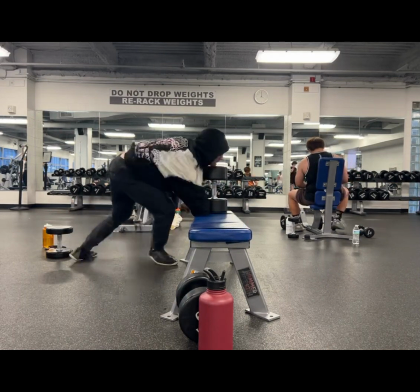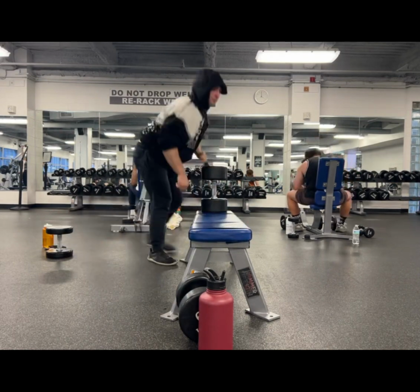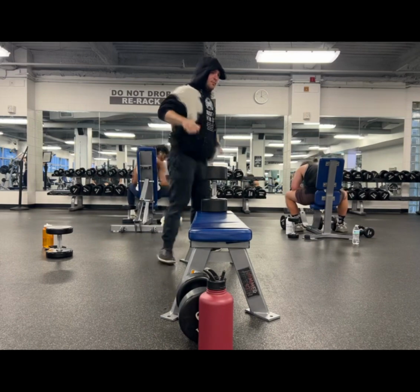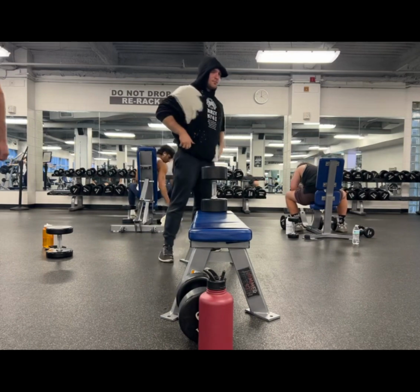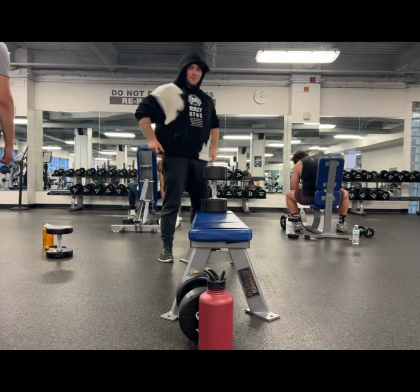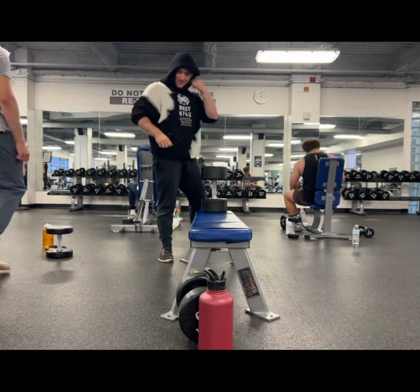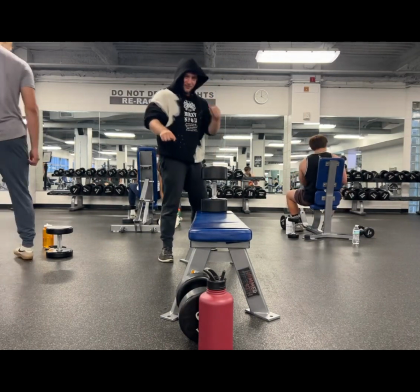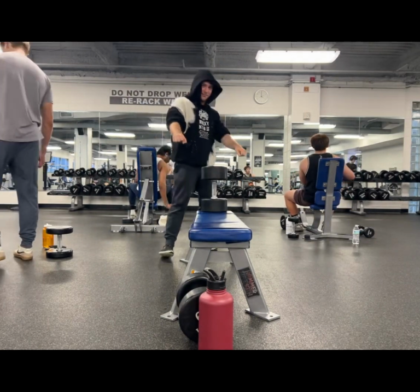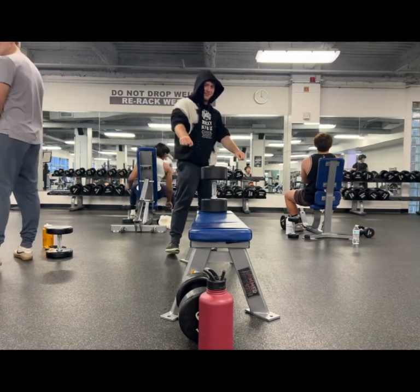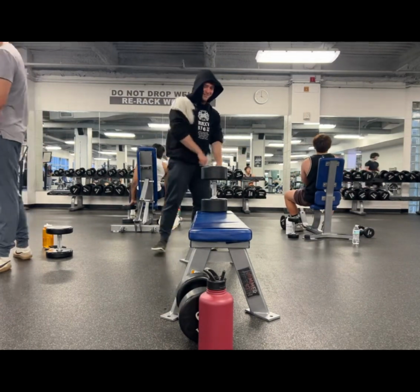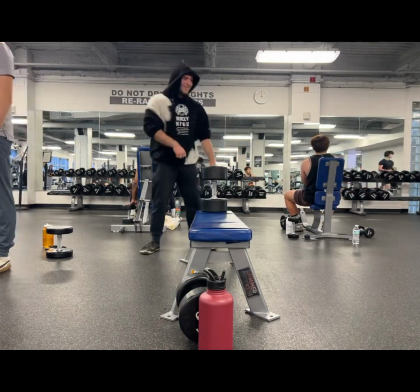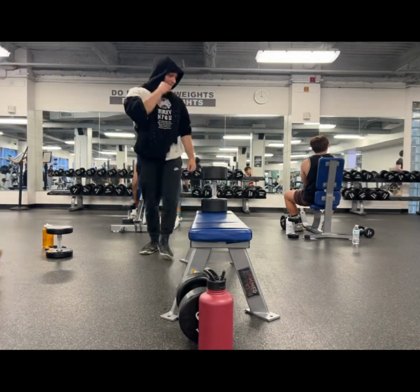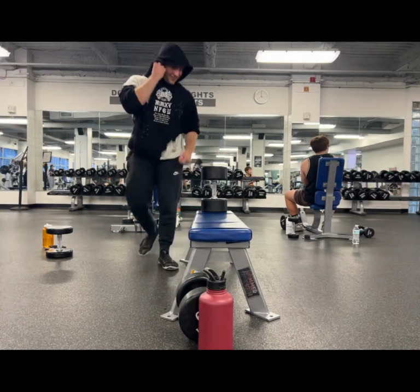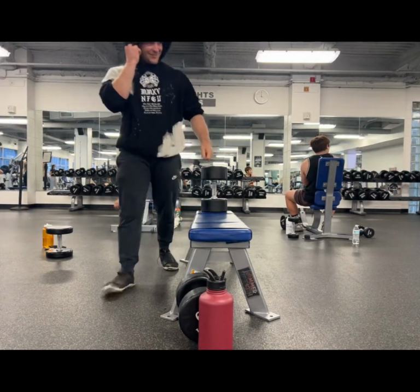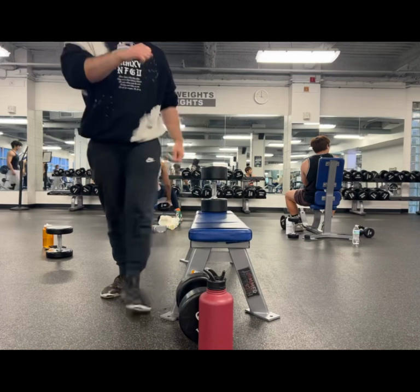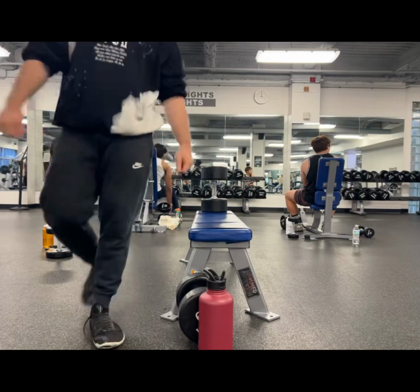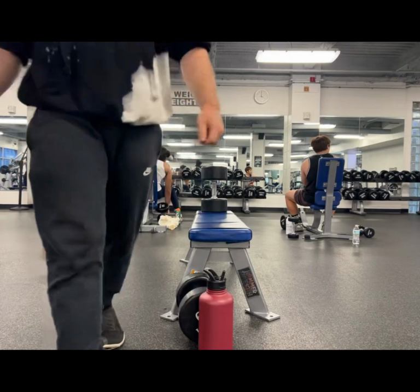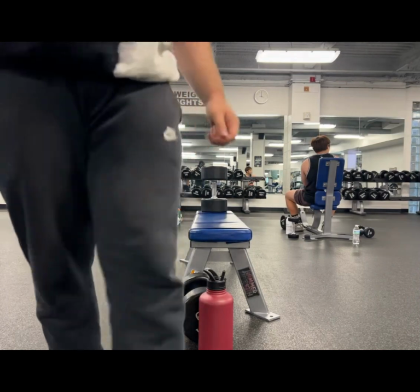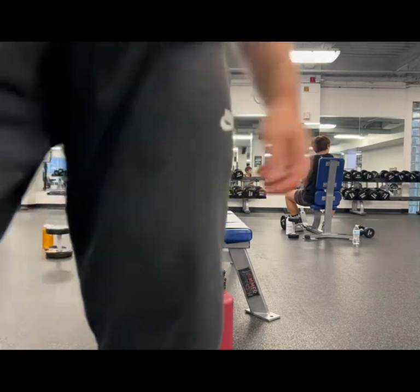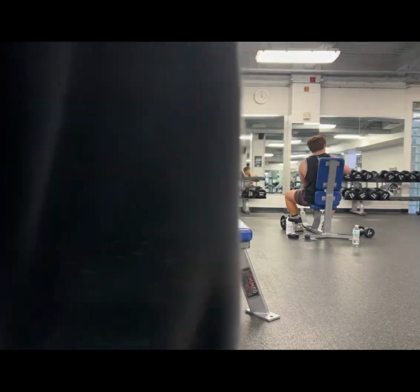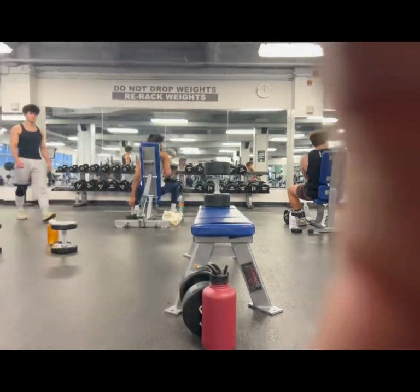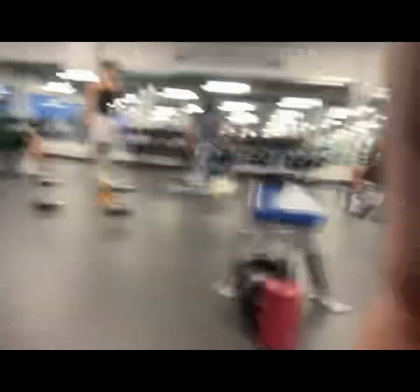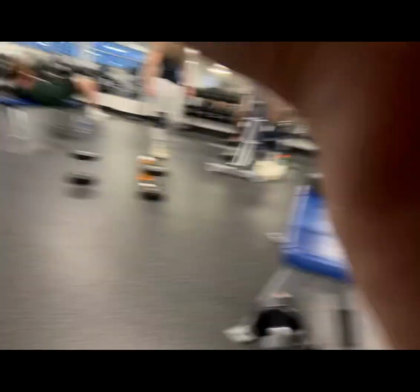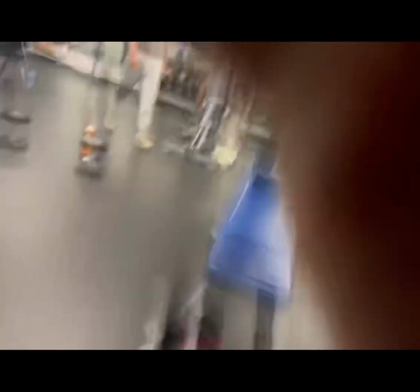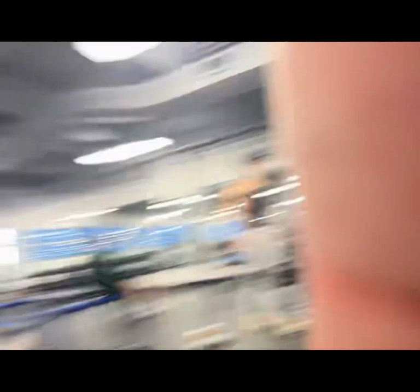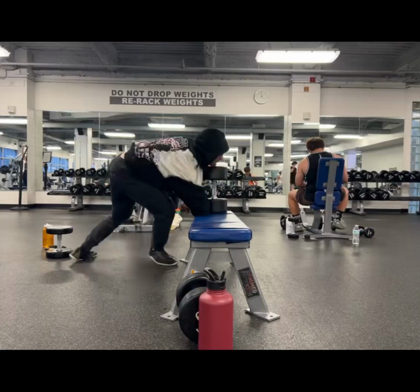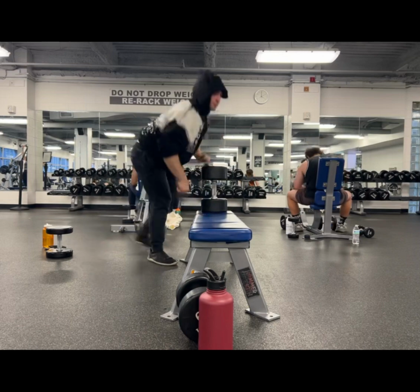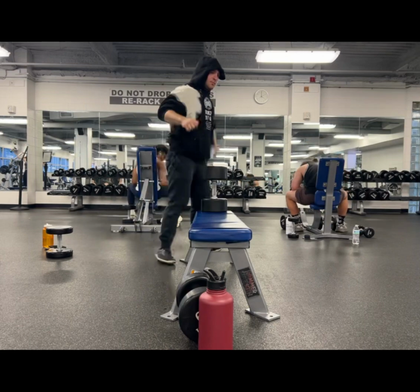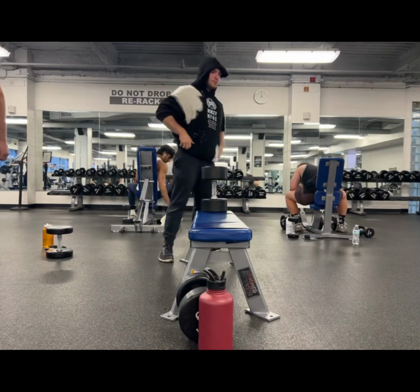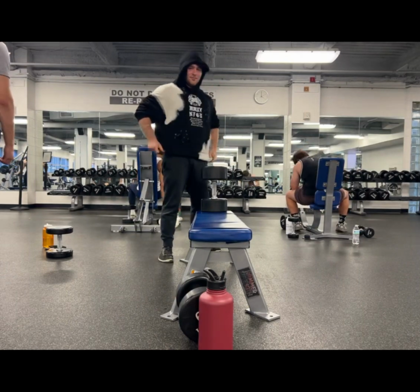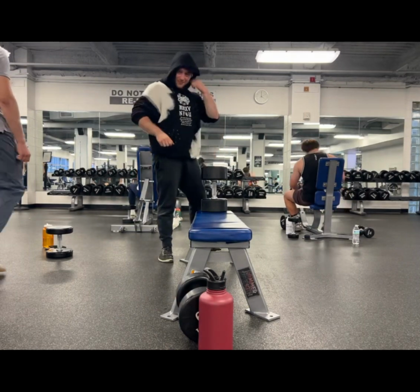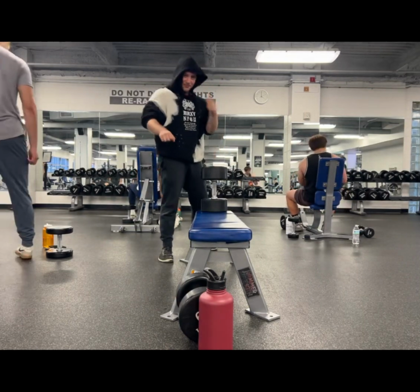You can take it to failure — I've done that before — but you want to be cautious because your shoulders are in a little bit of a precarious position. One rep shy of failure is probably the sweet spot on this one.